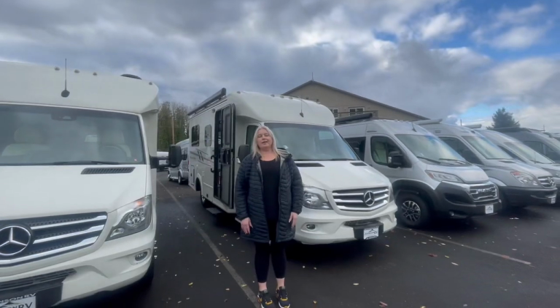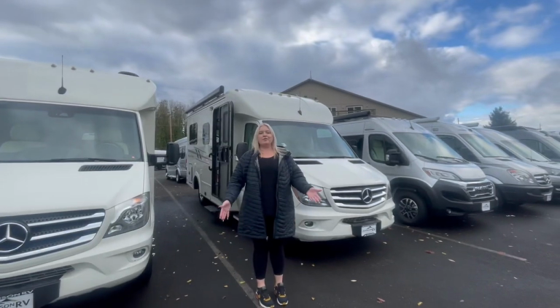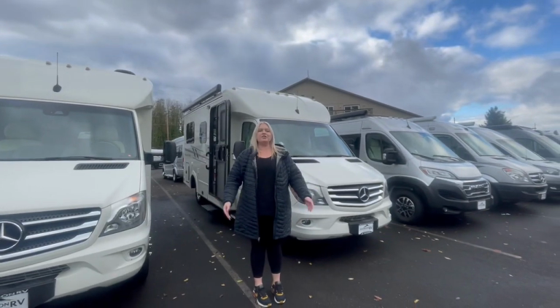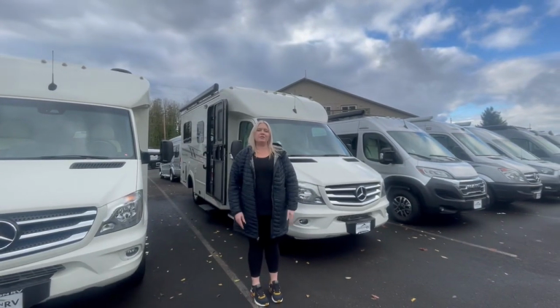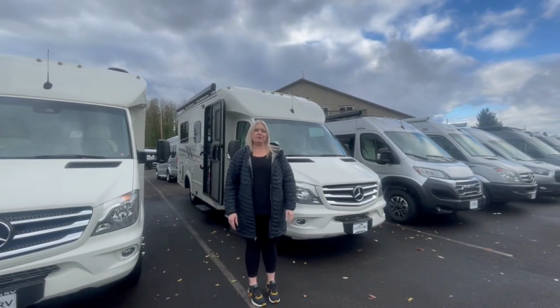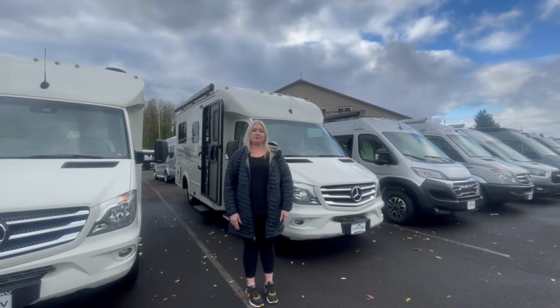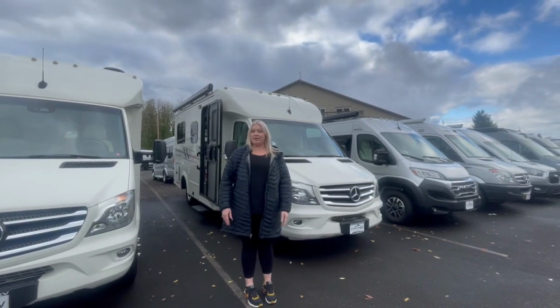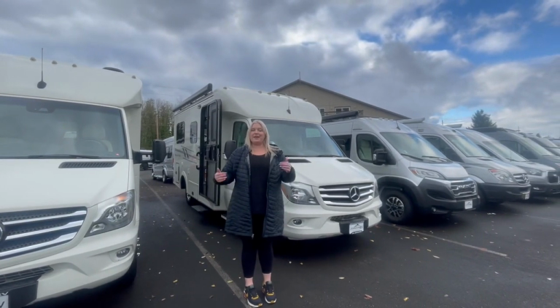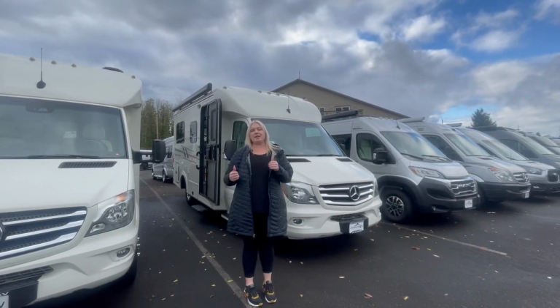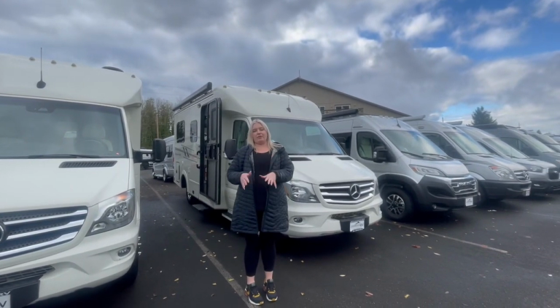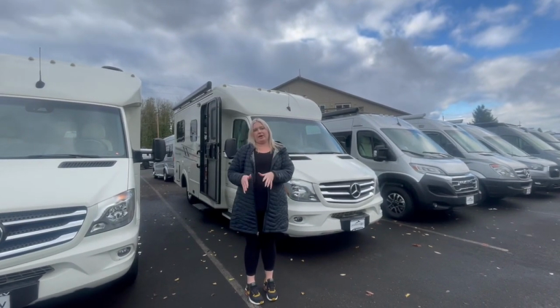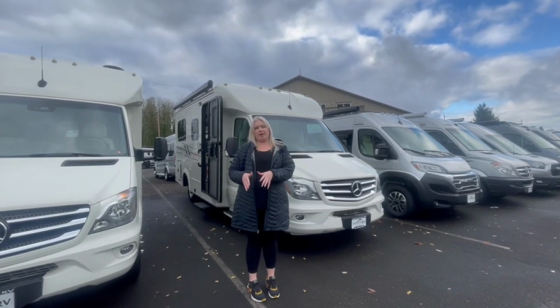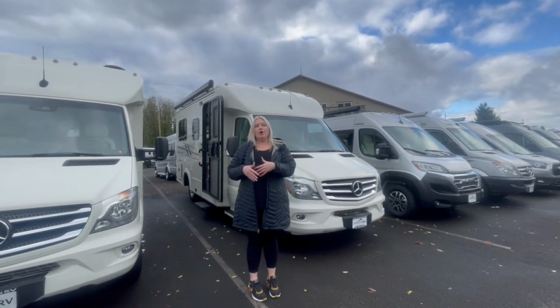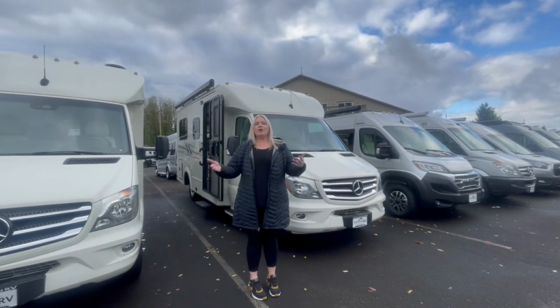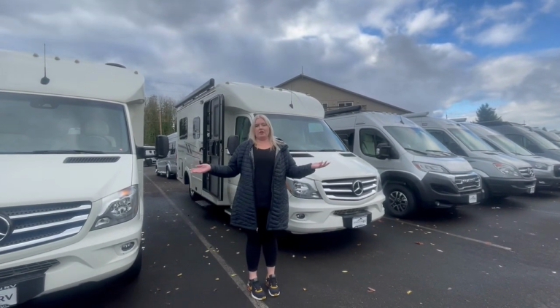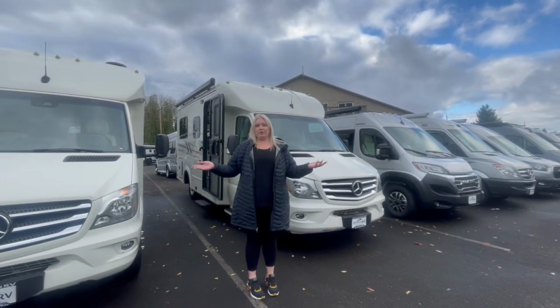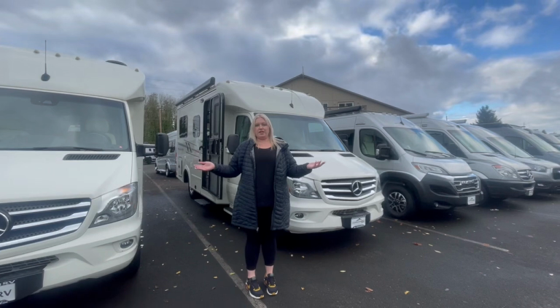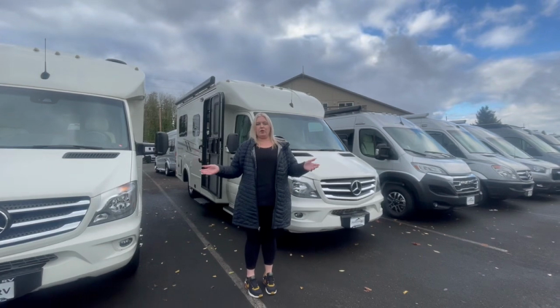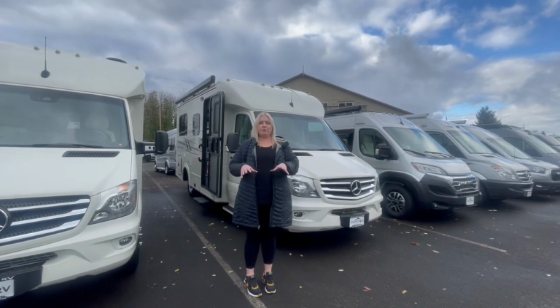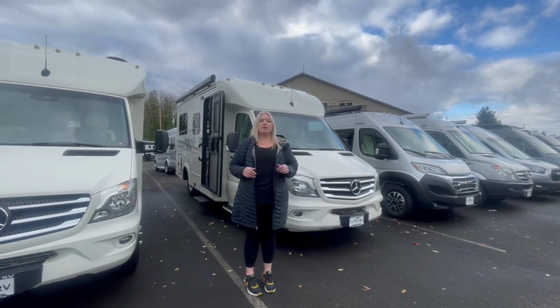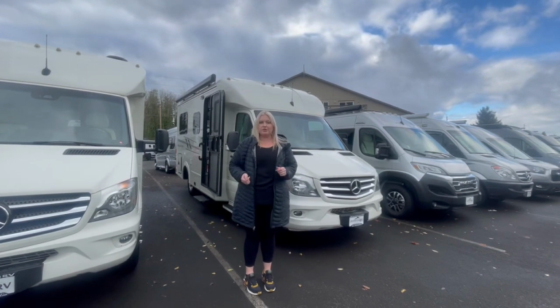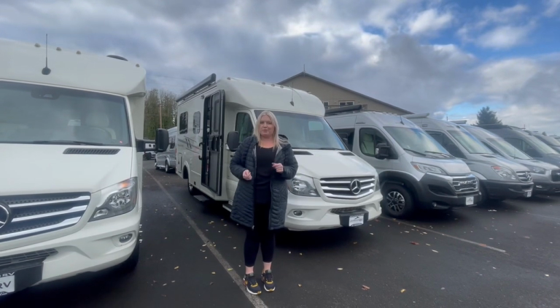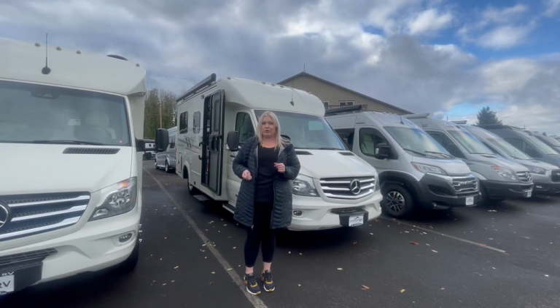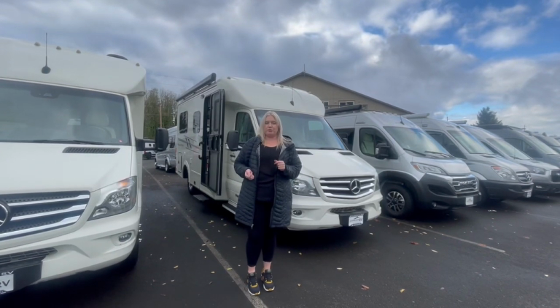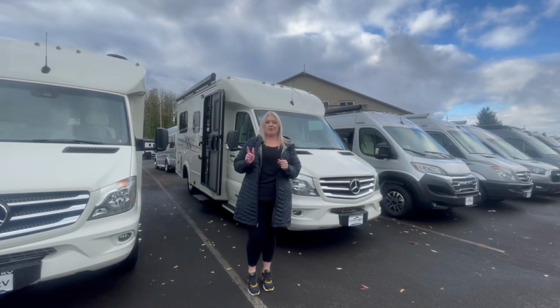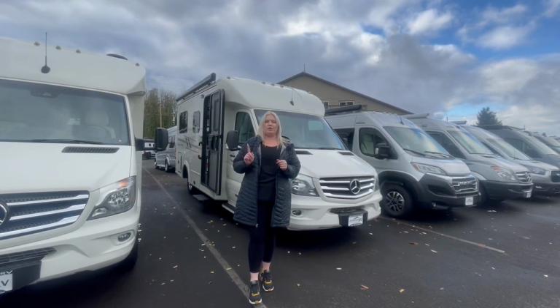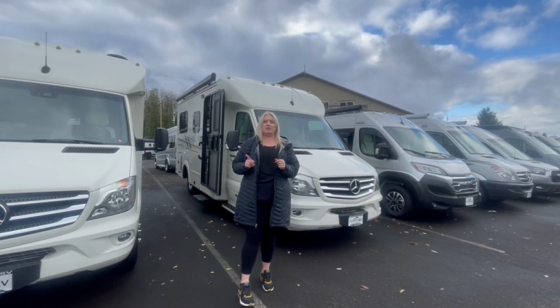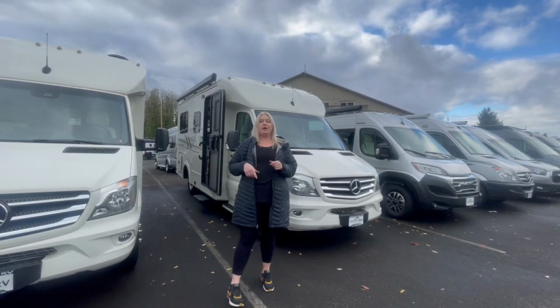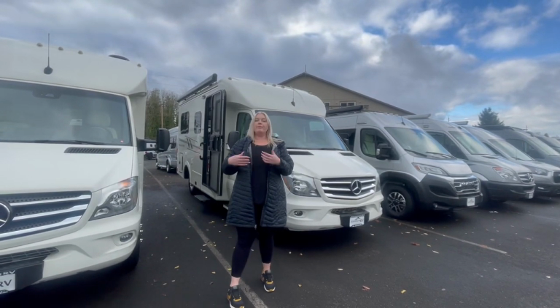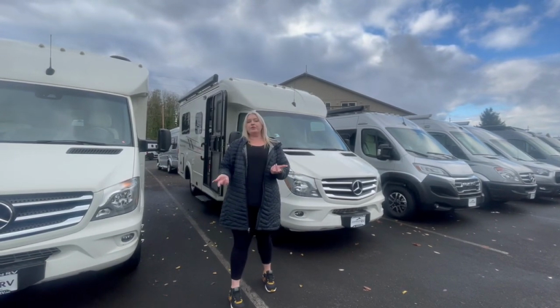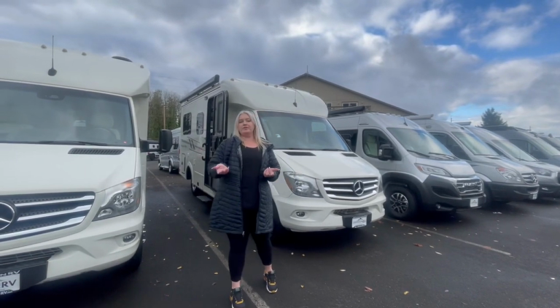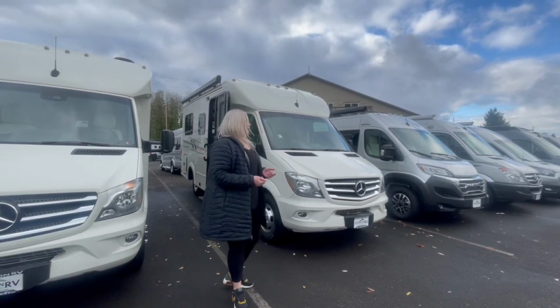Hey everyone, thanks so much for taking a moment to watch my video. My name is Sammy. I have Ryan on the camera. We are here in beautiful Sandy, Oregon. You probably know us as your premium pre-owned superstore and today we're going to do a brief tour of just that.